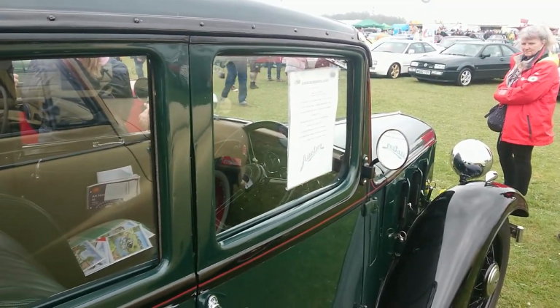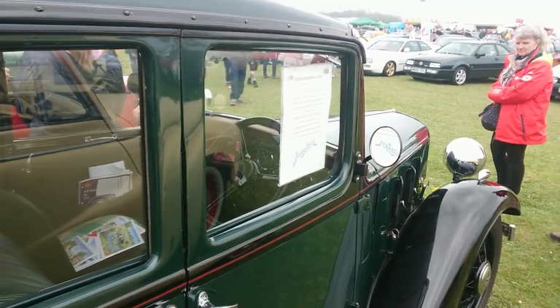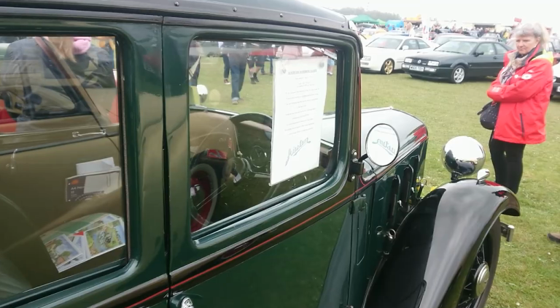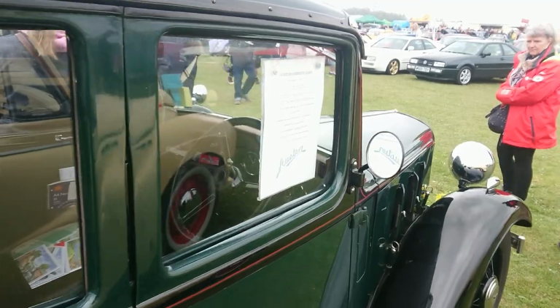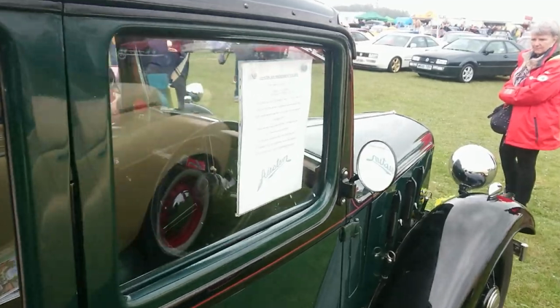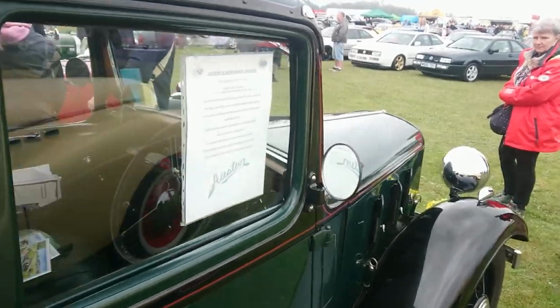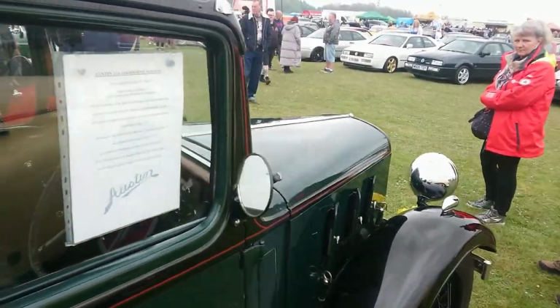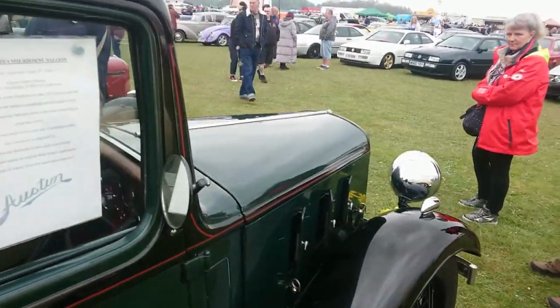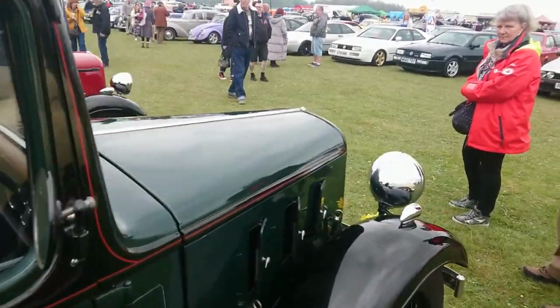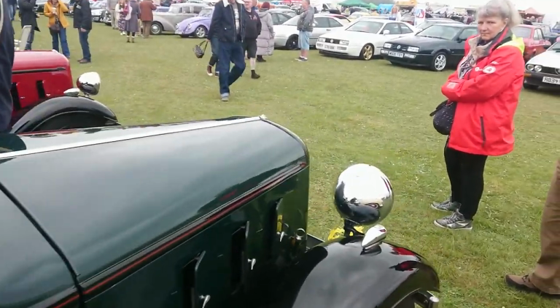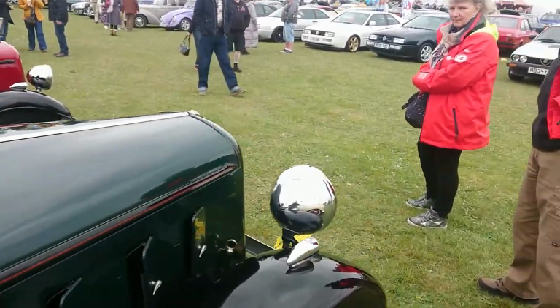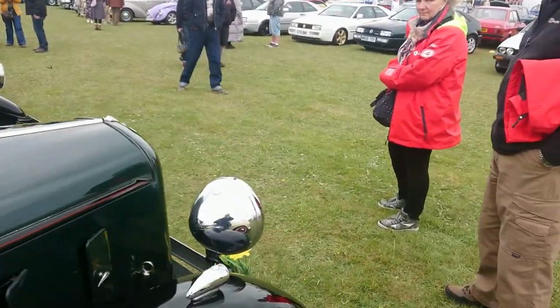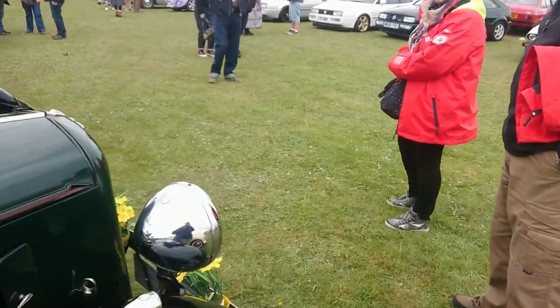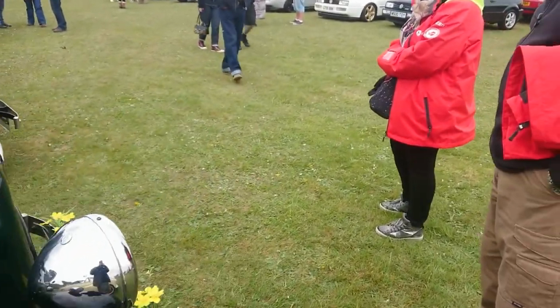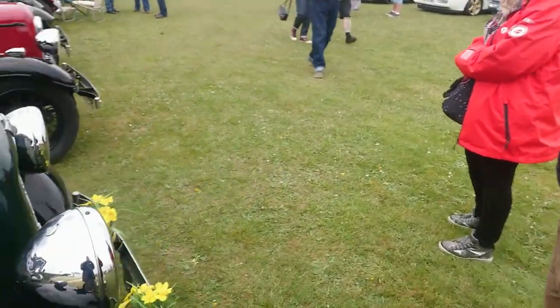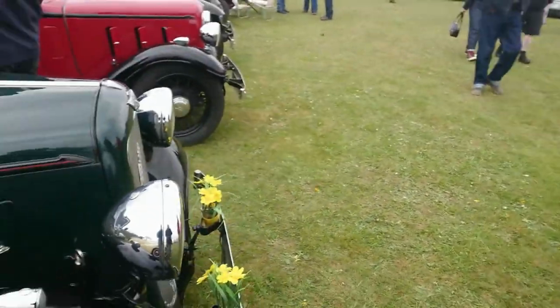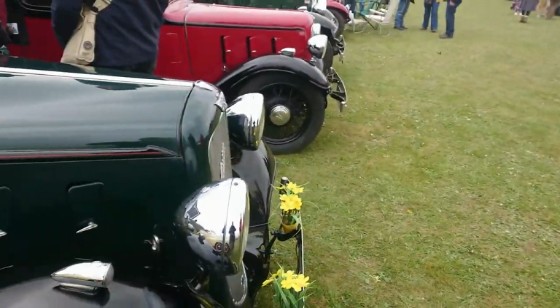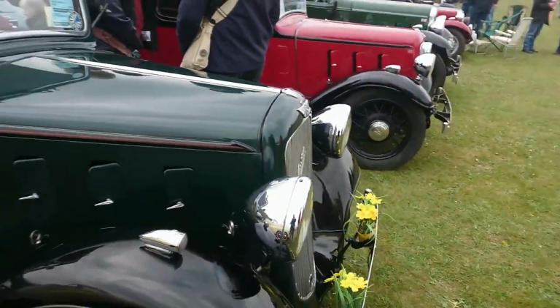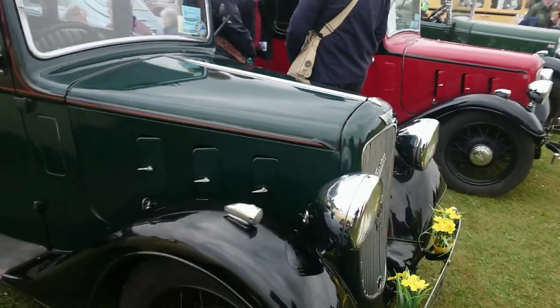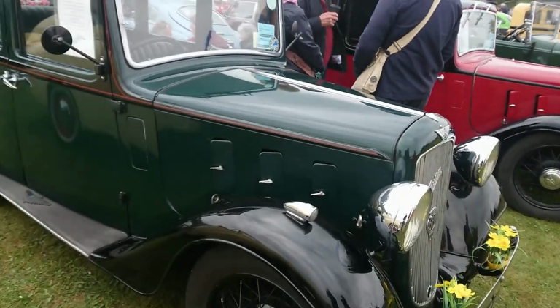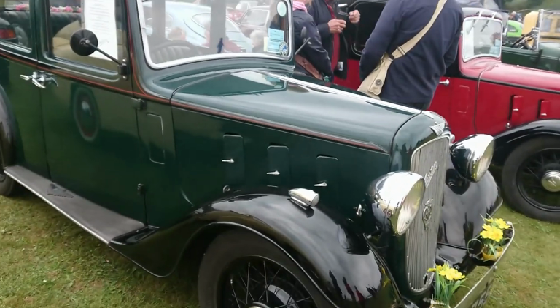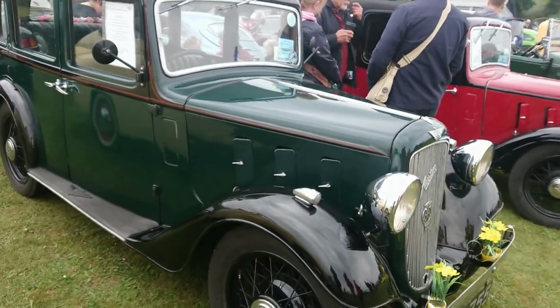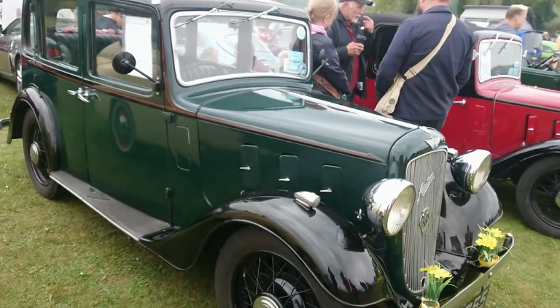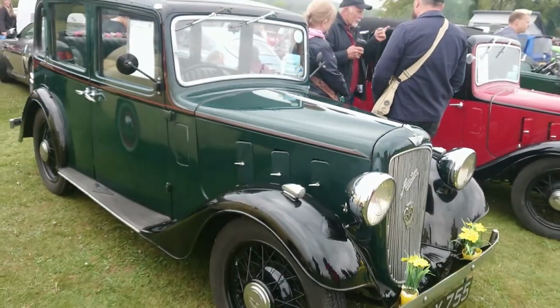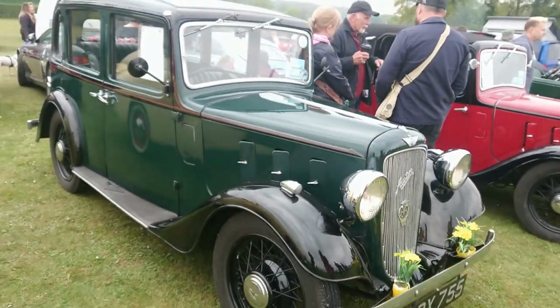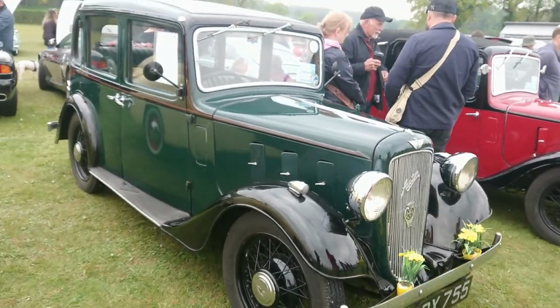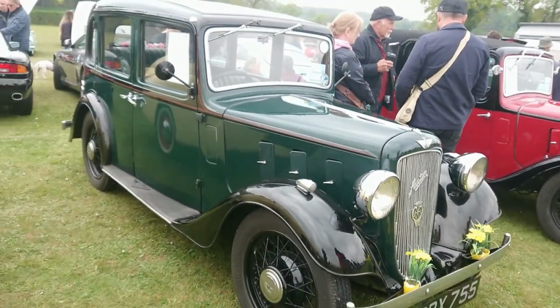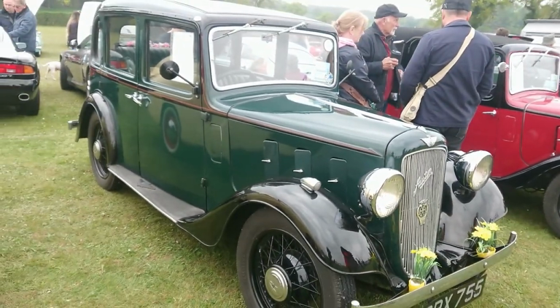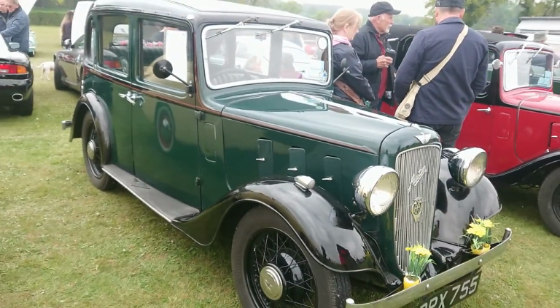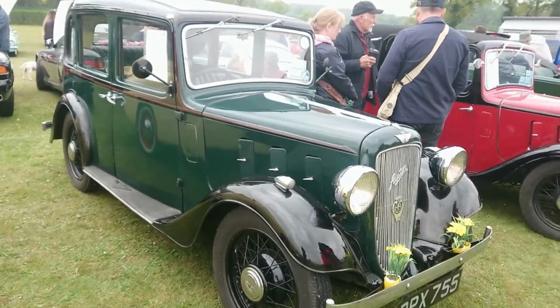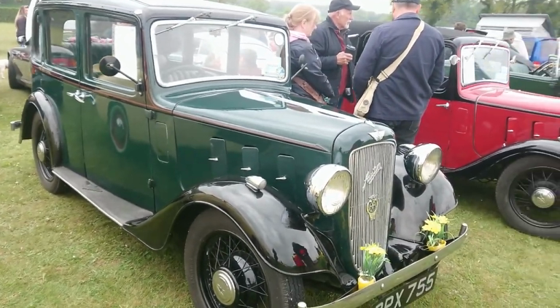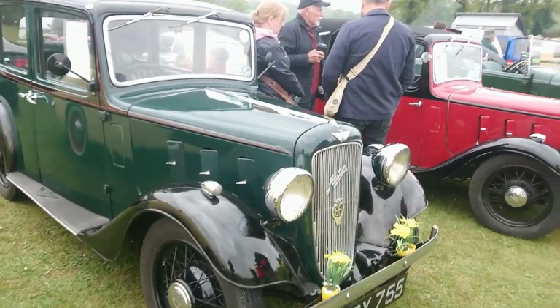1936 Austin 10-4 Sherman Saloon. Yes, good giveaway — it's not a 7 because it's got four doors and not two.